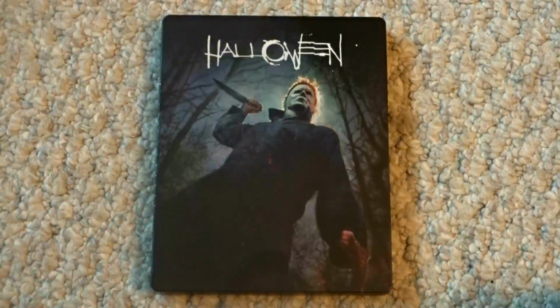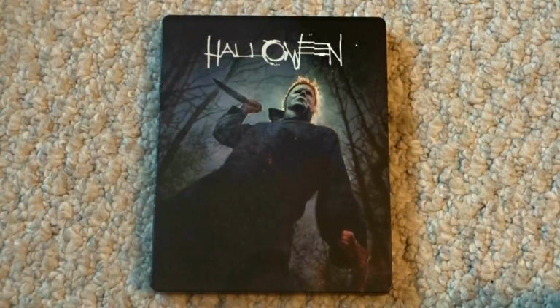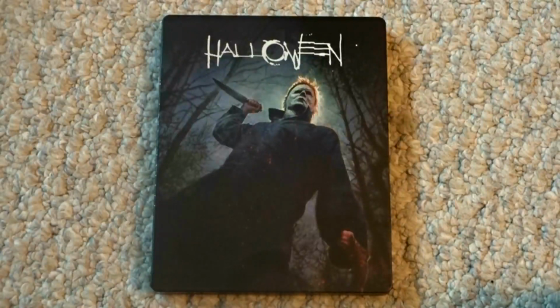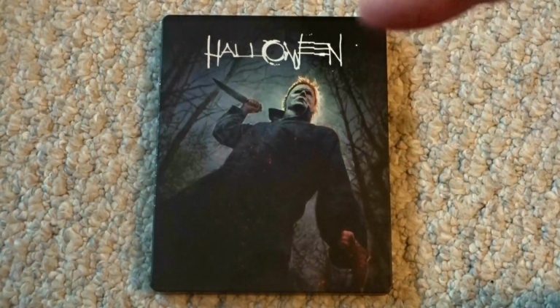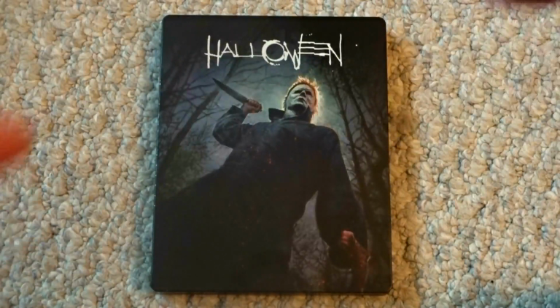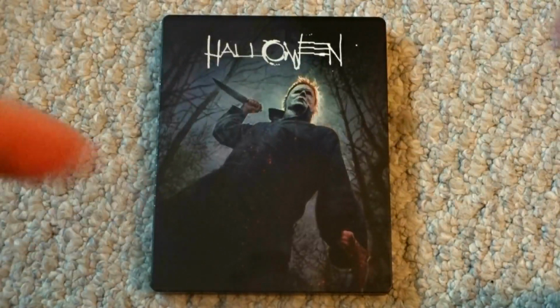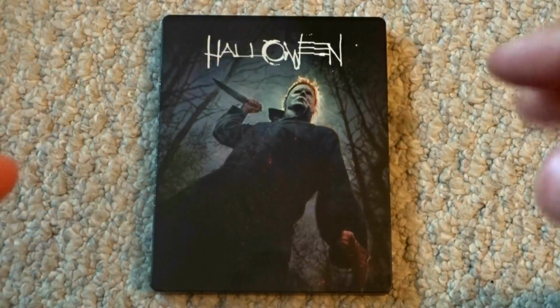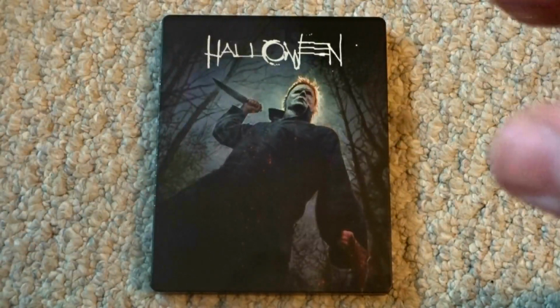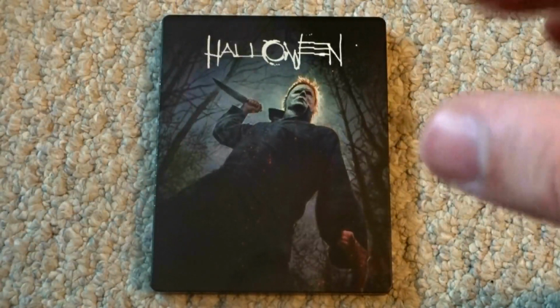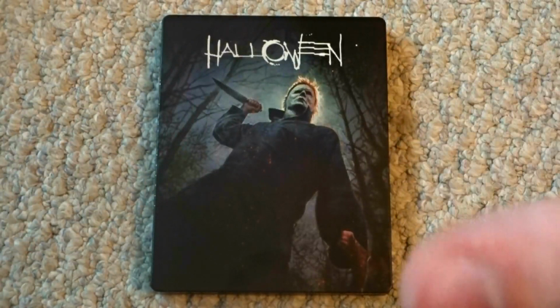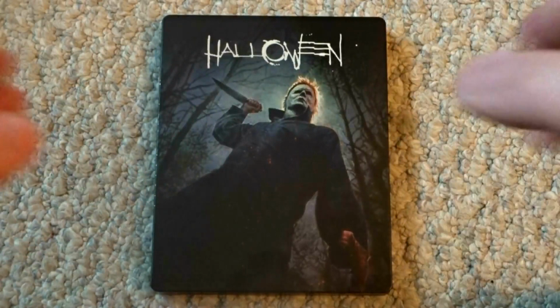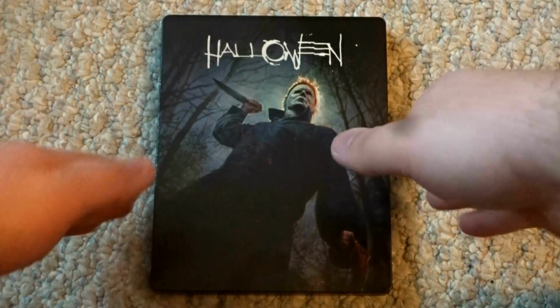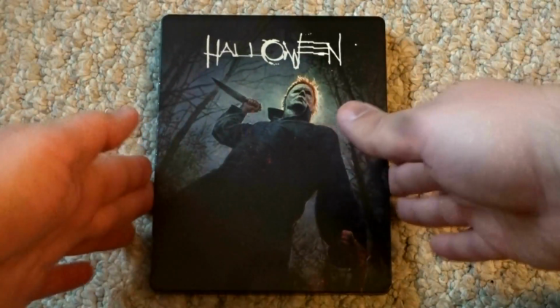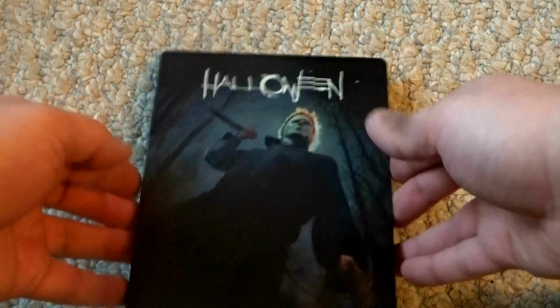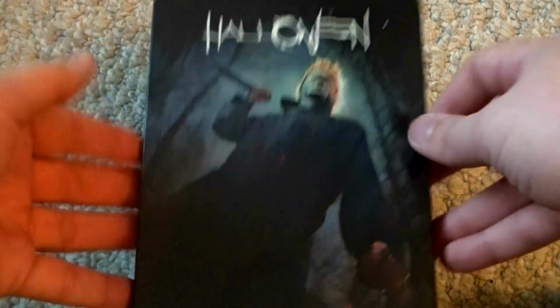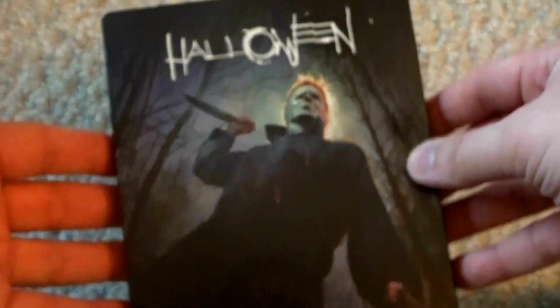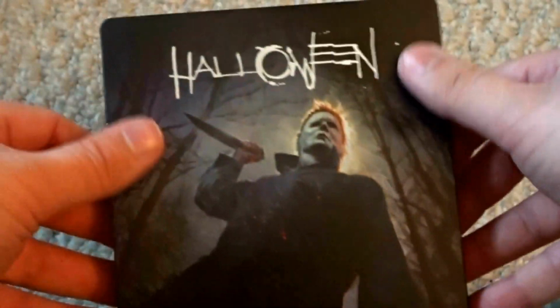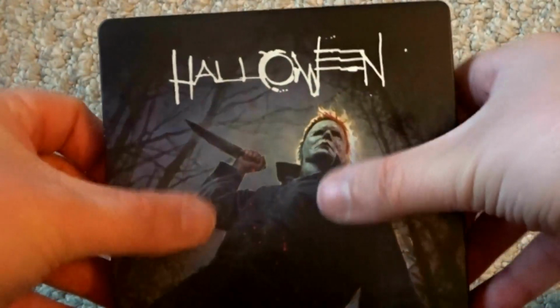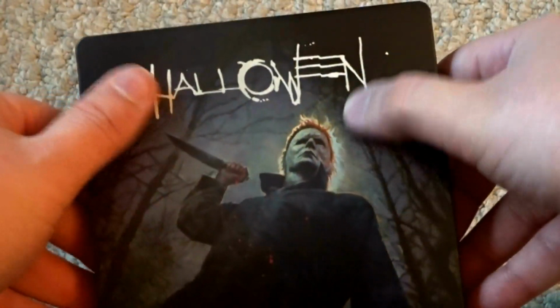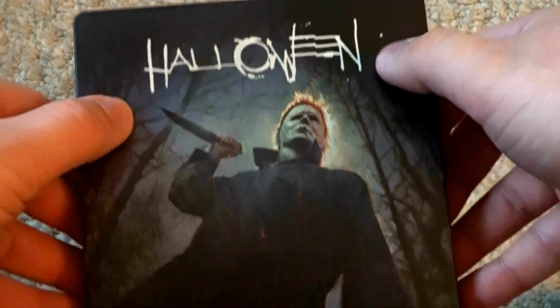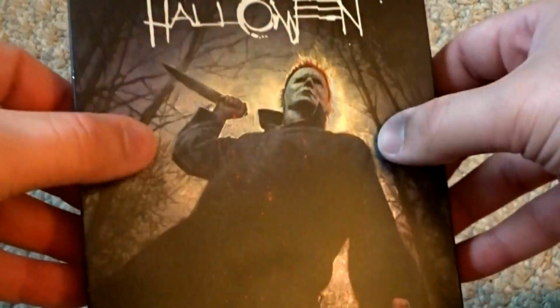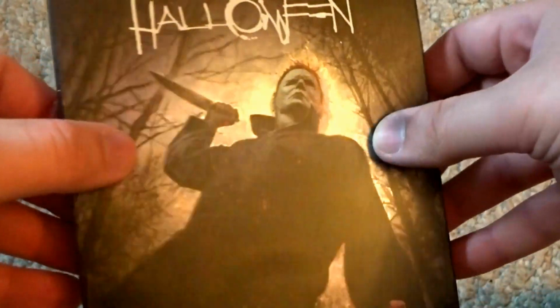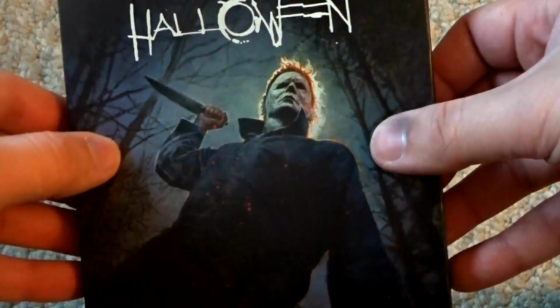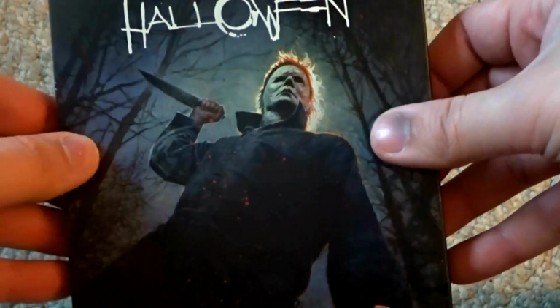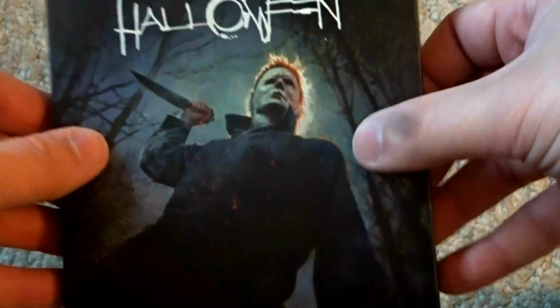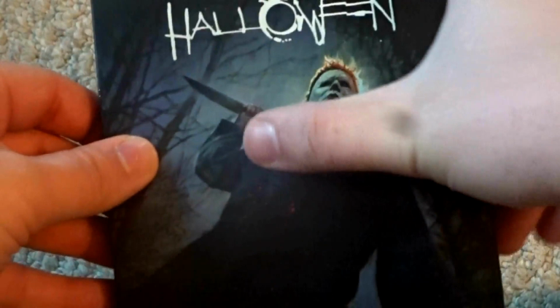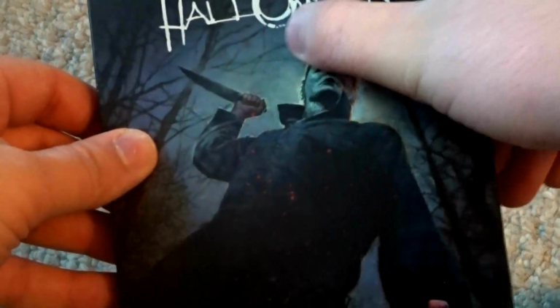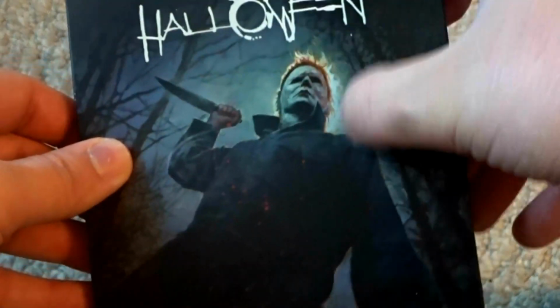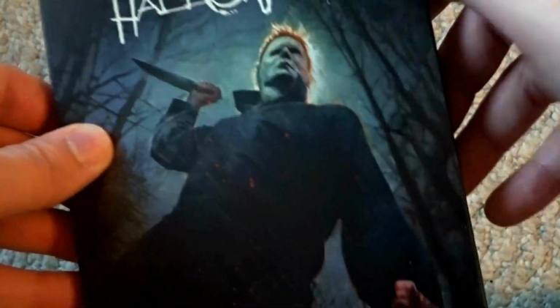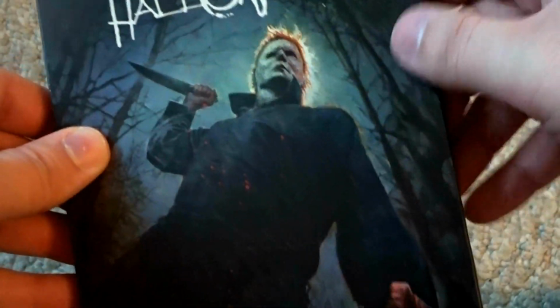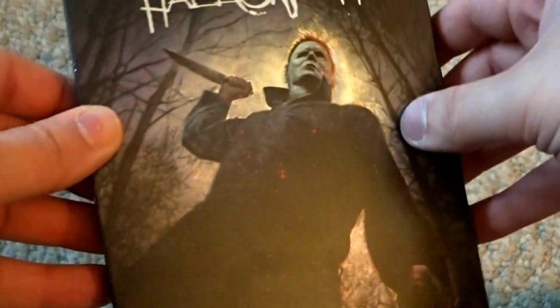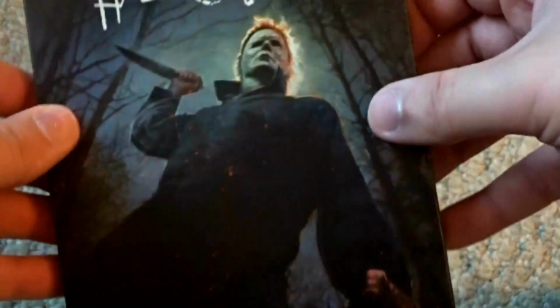In the package, this did appear to be a glossy steelbook. But now that it's open, I can tell that it actually is a matte finish with a little bit of foil highlights — specifically around Michael's head here, it looks like.